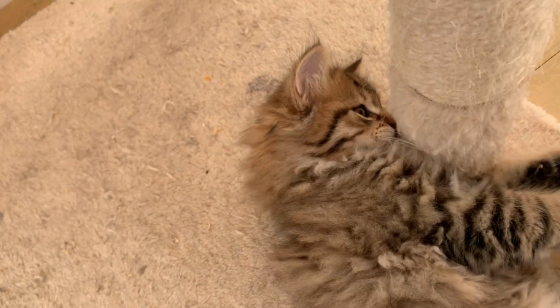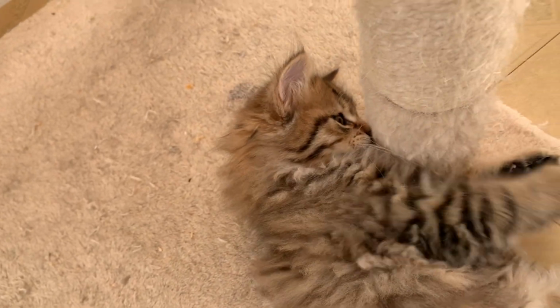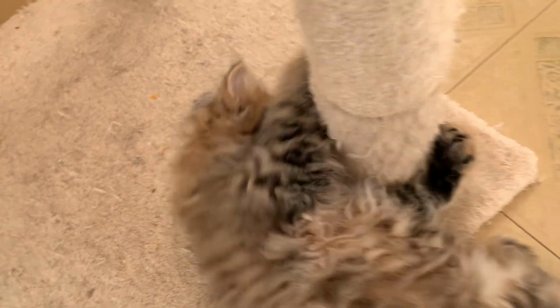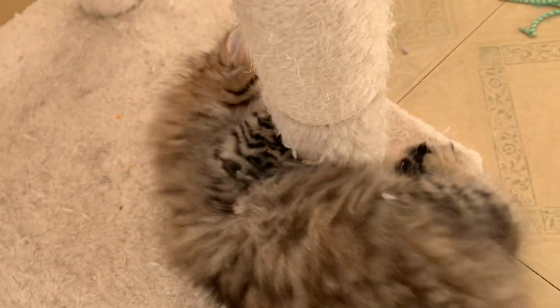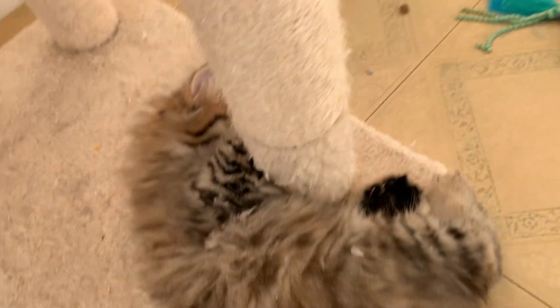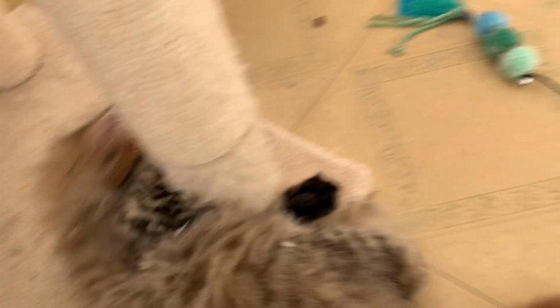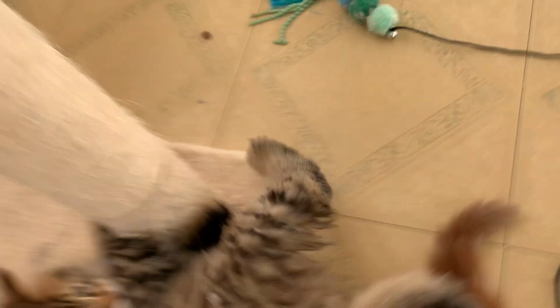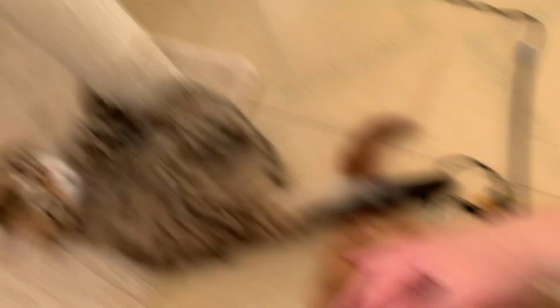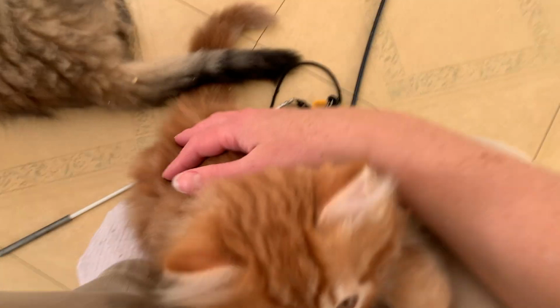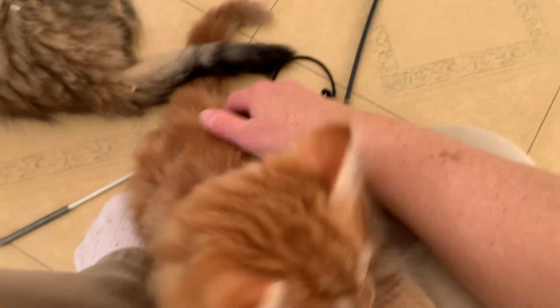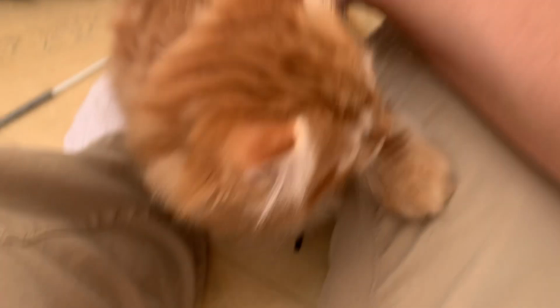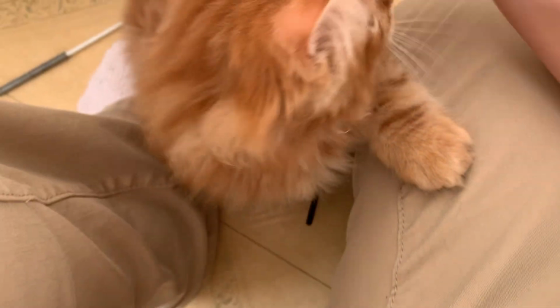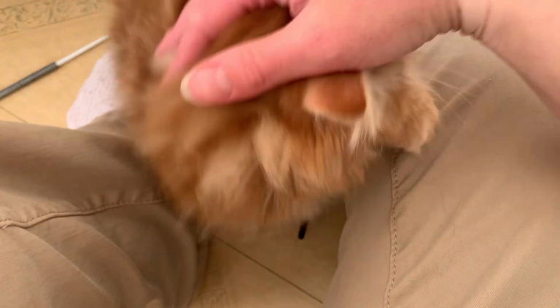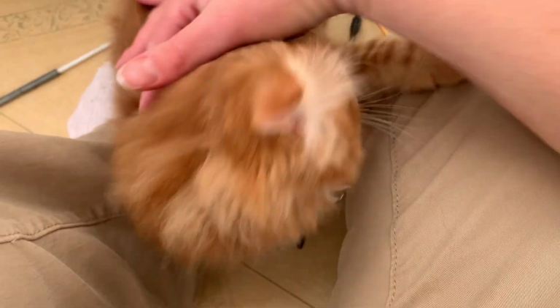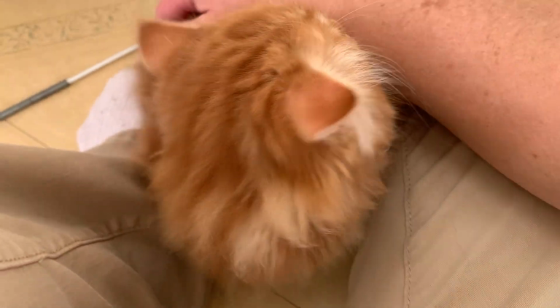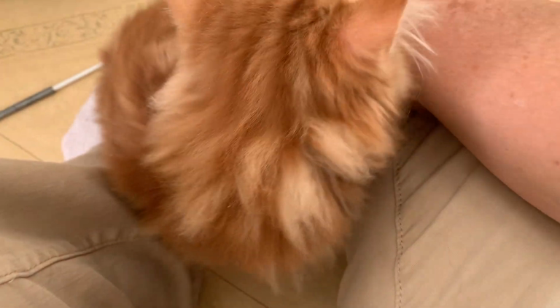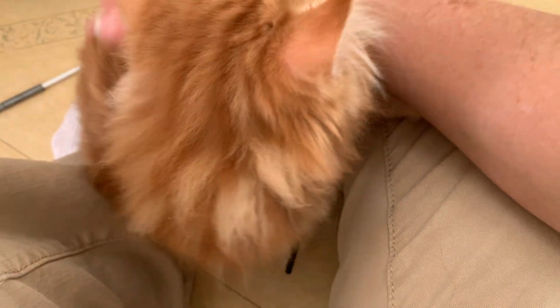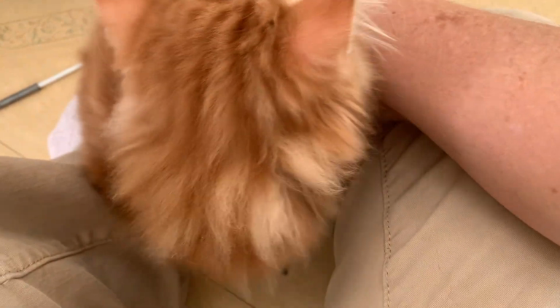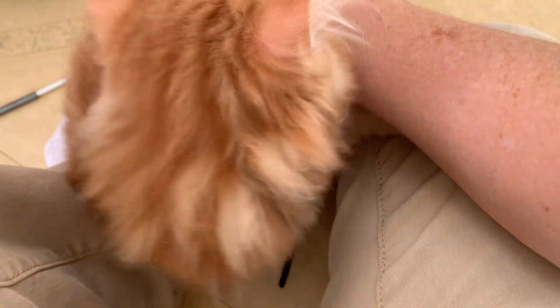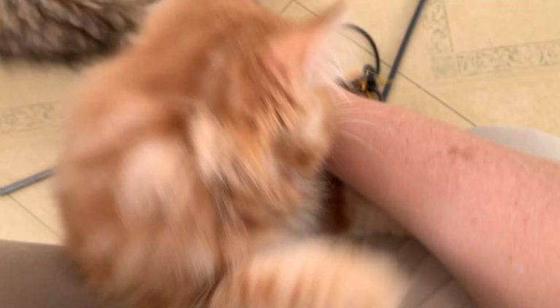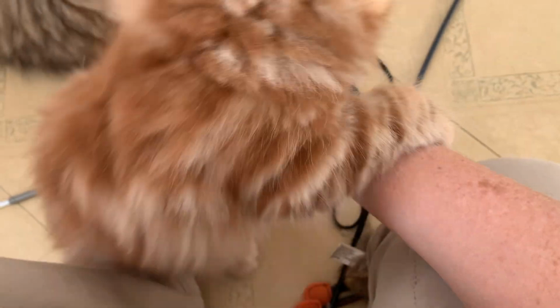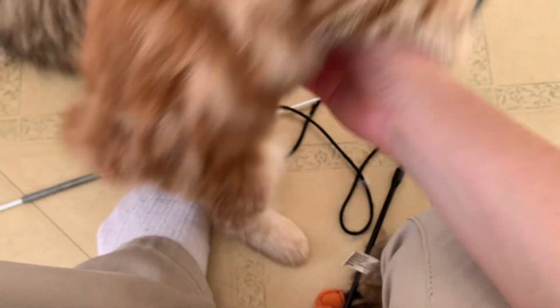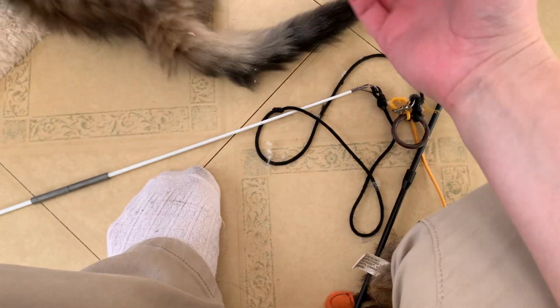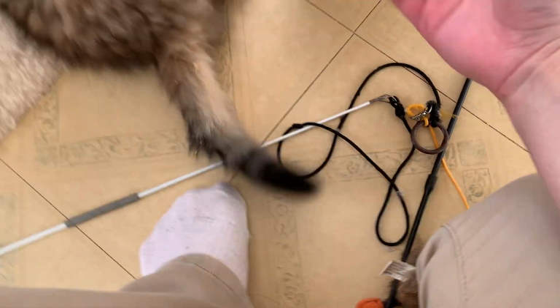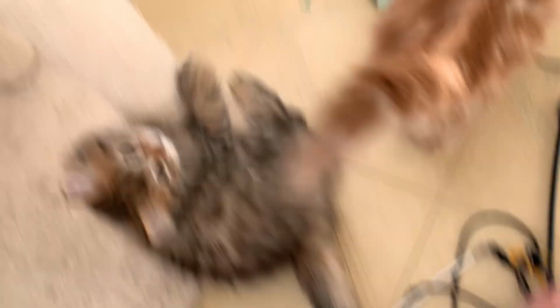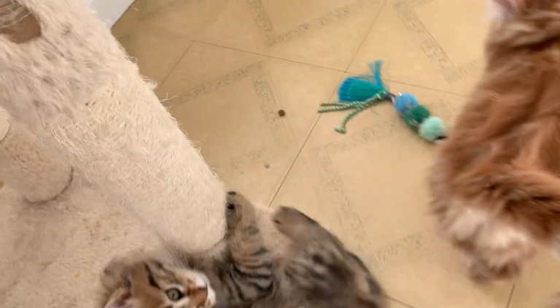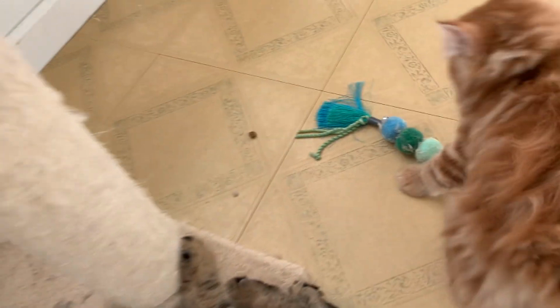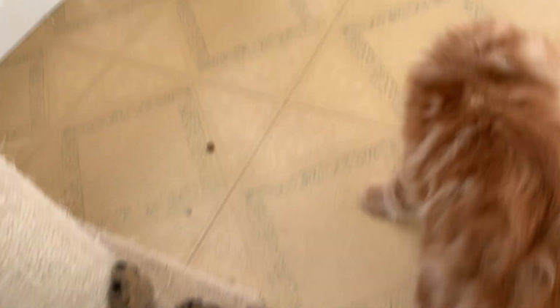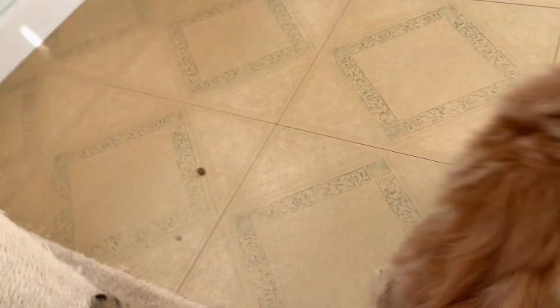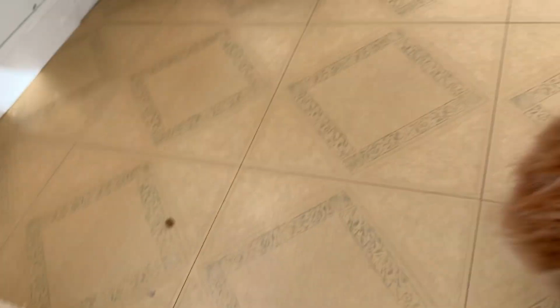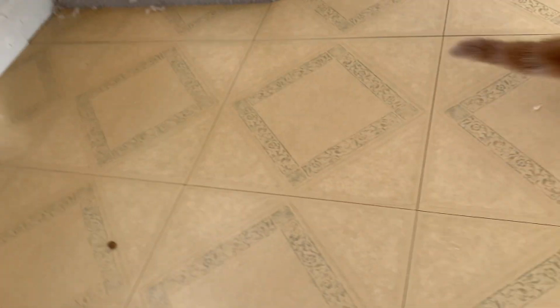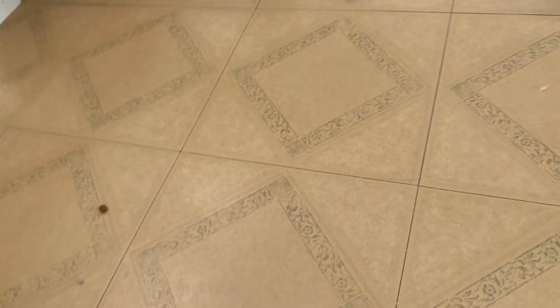Ow, their claws are so sharp. Why are you biting? Because I'm teething!